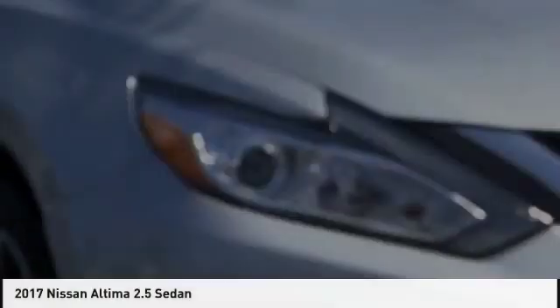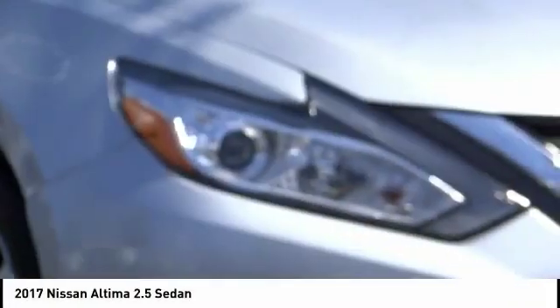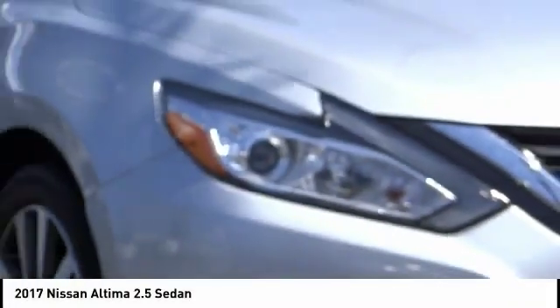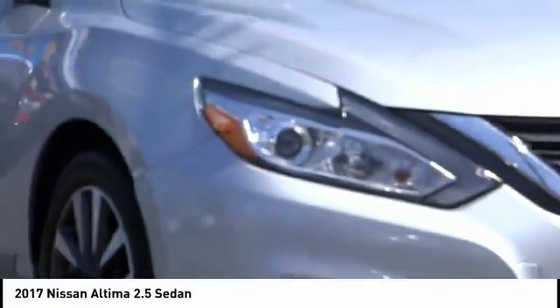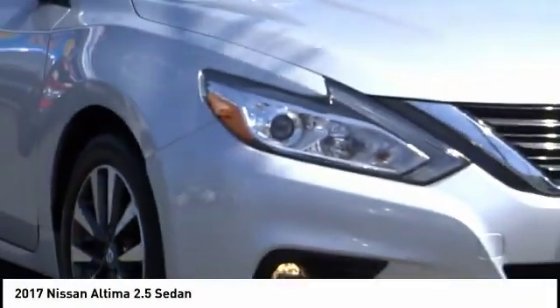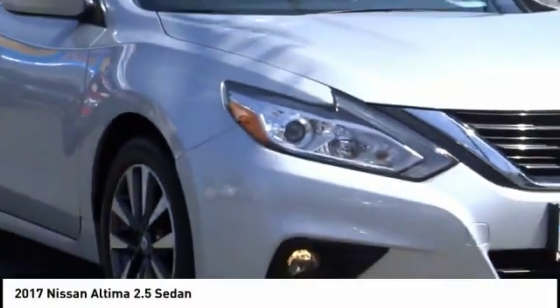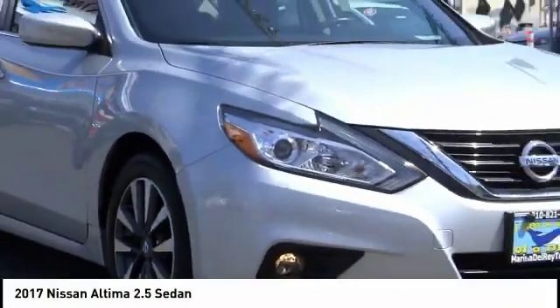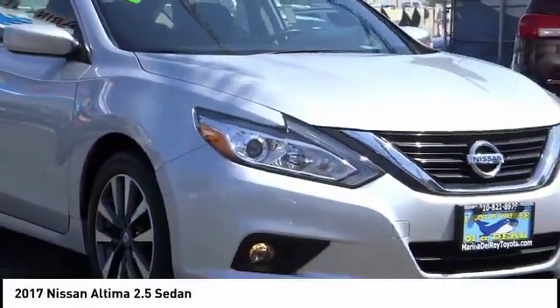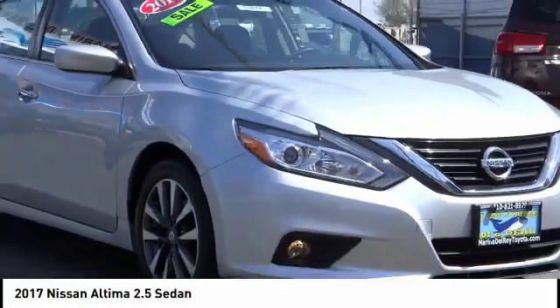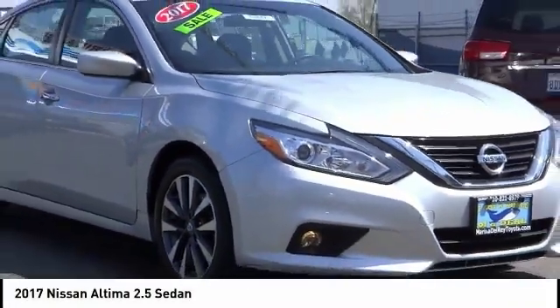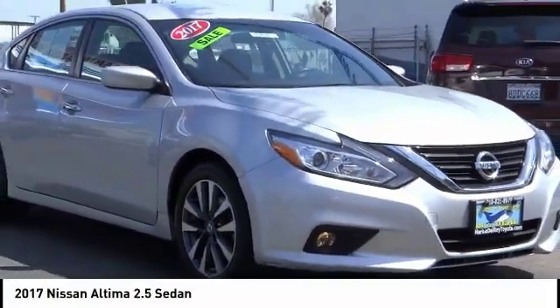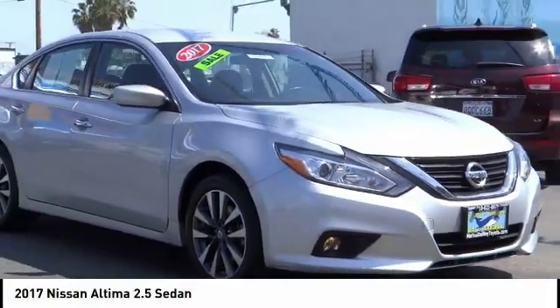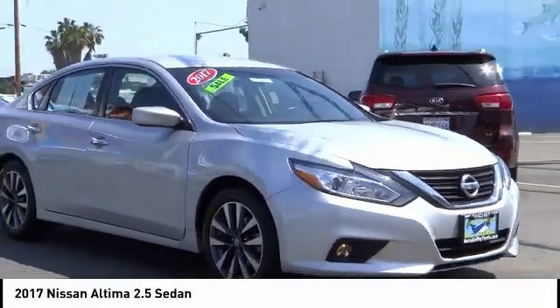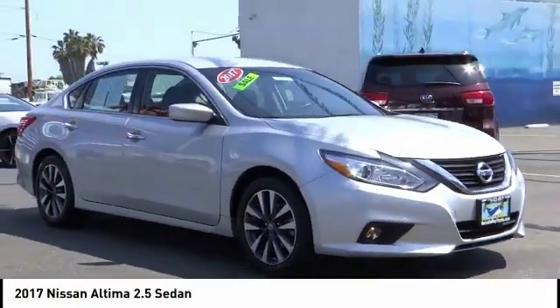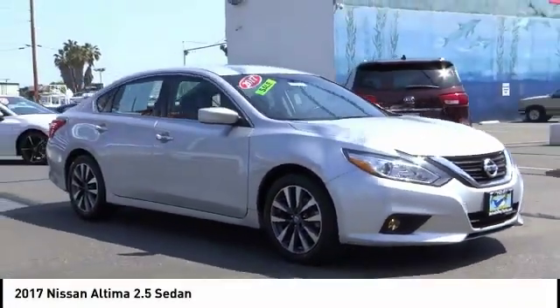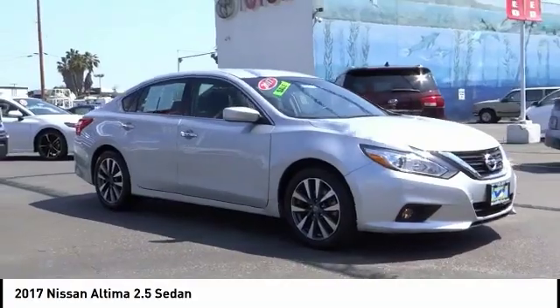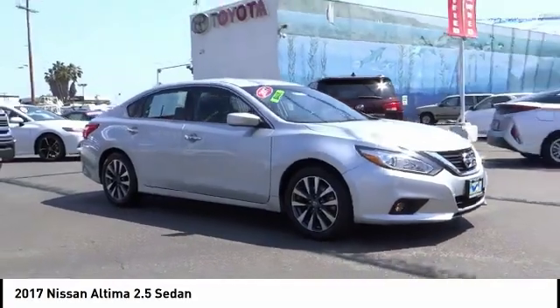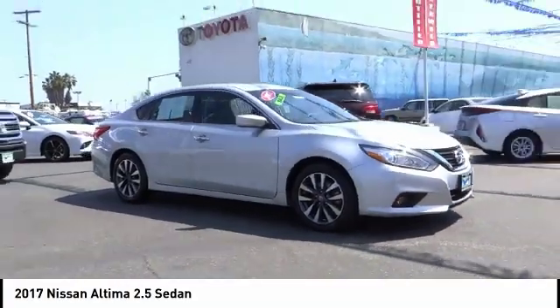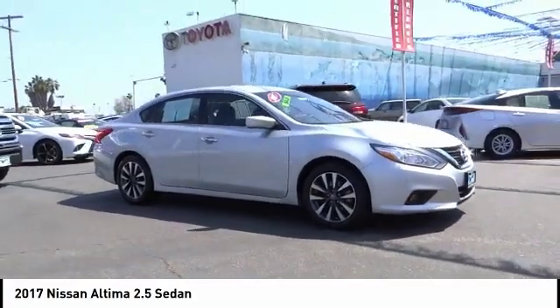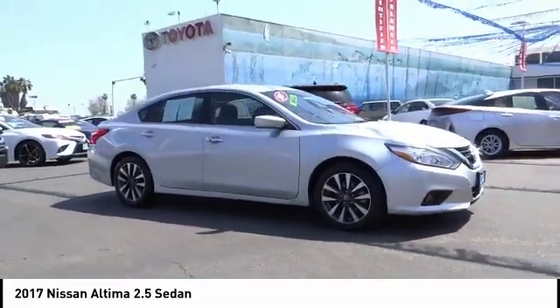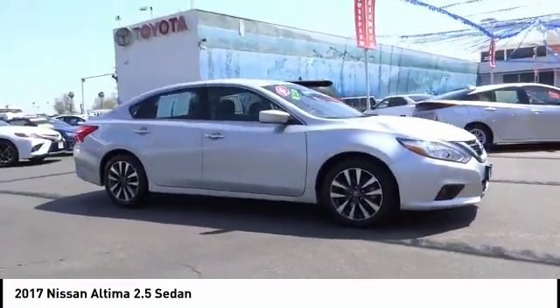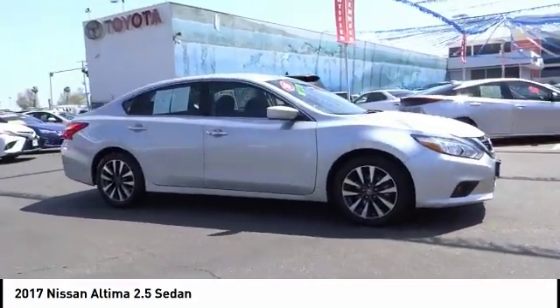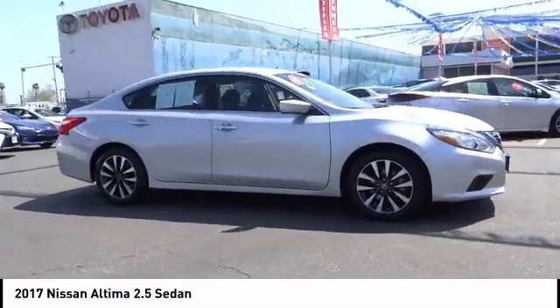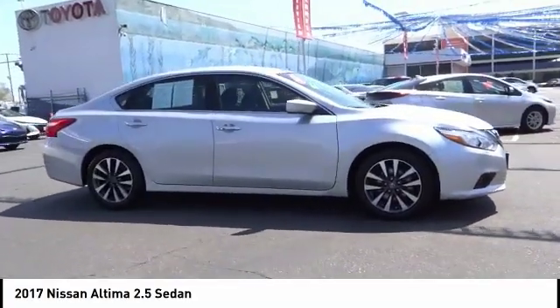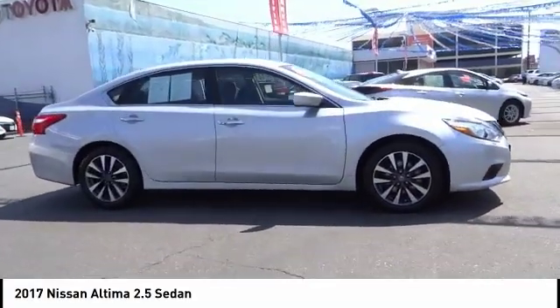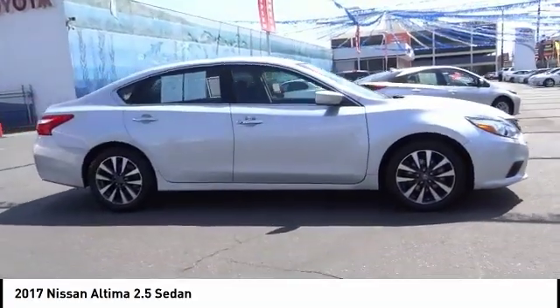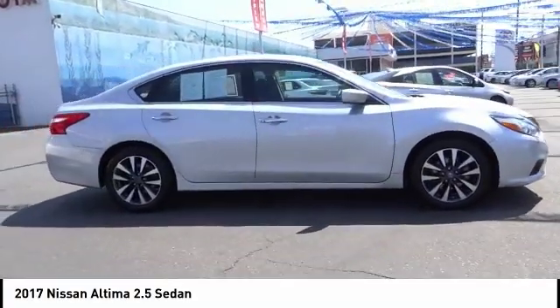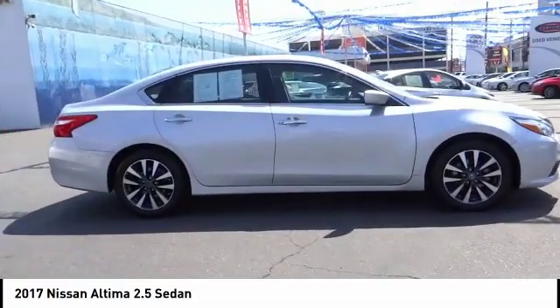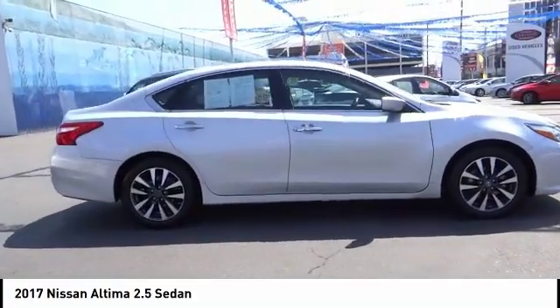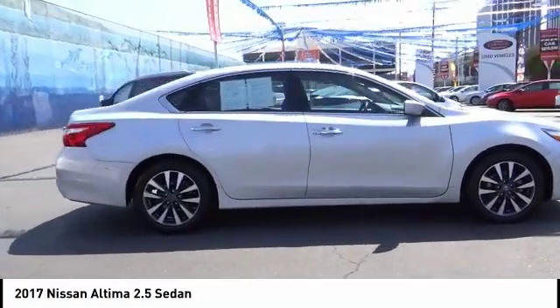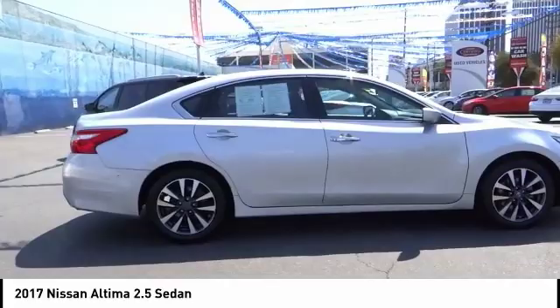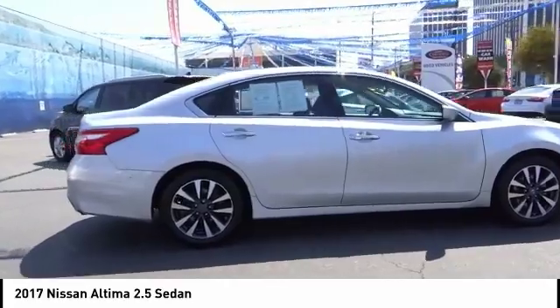You are going to love the 2017 Altima. The Nissan Altima offers advanced features to make life easier, including push-button ignition, which comes standard.